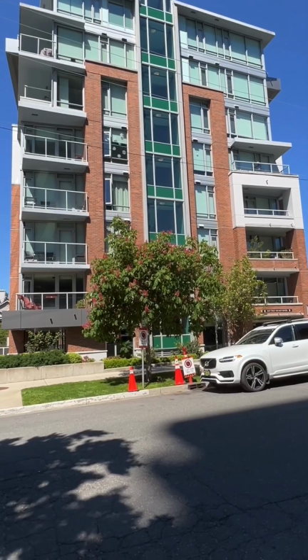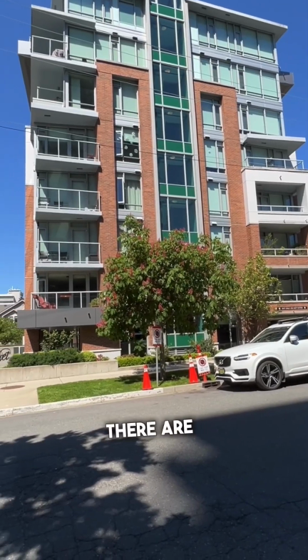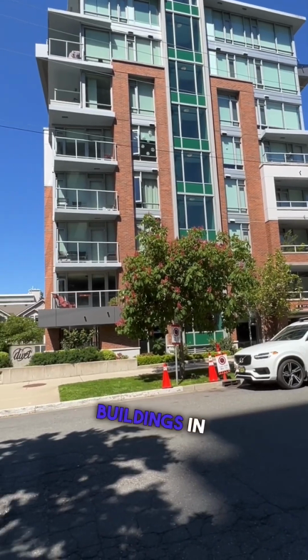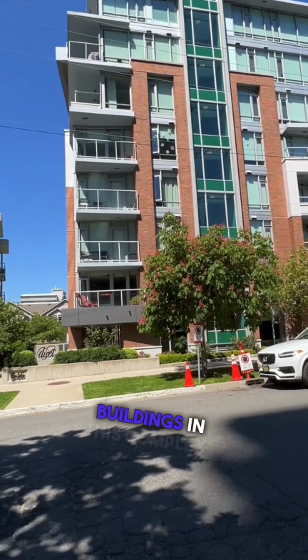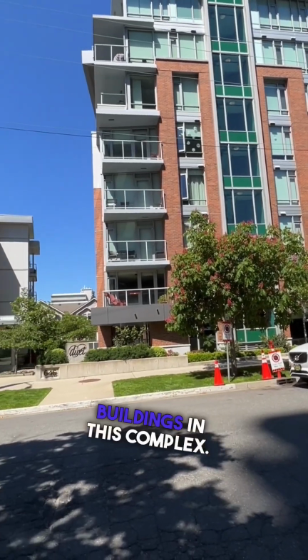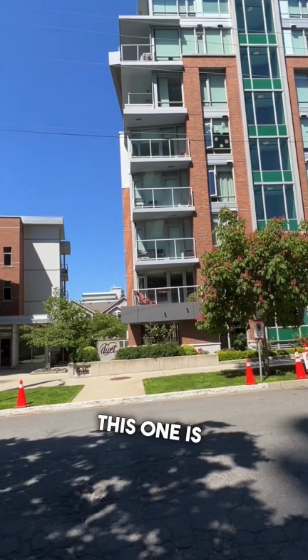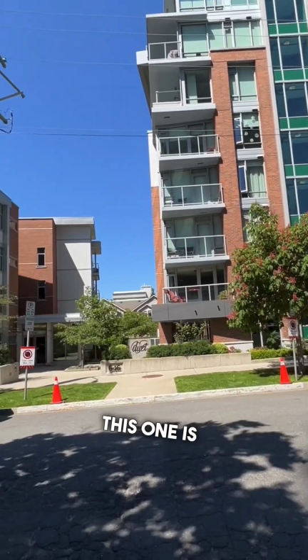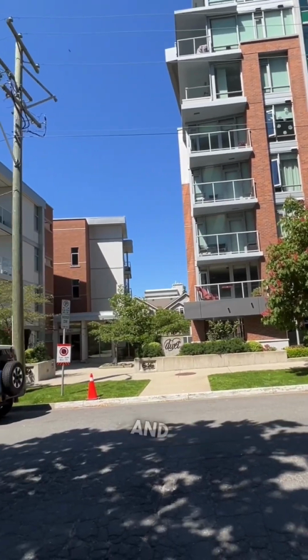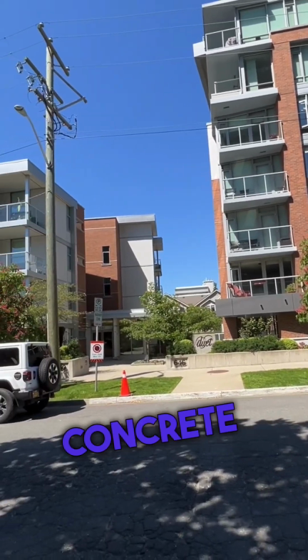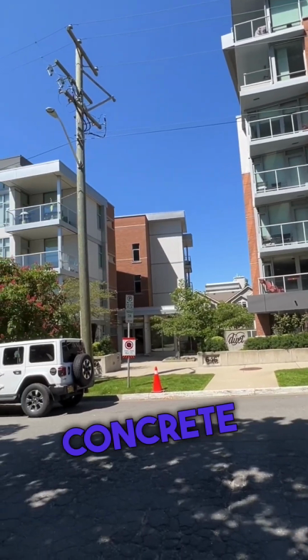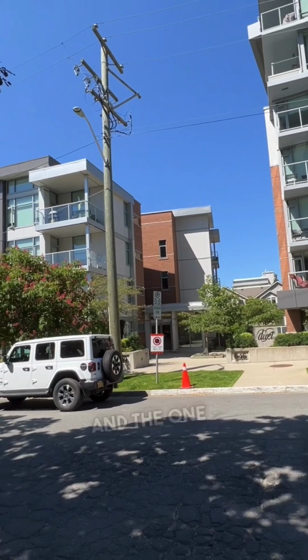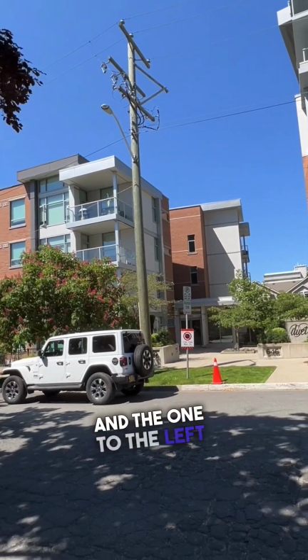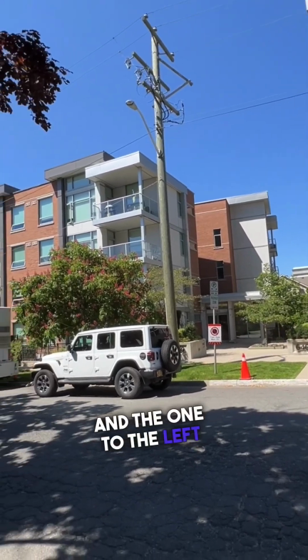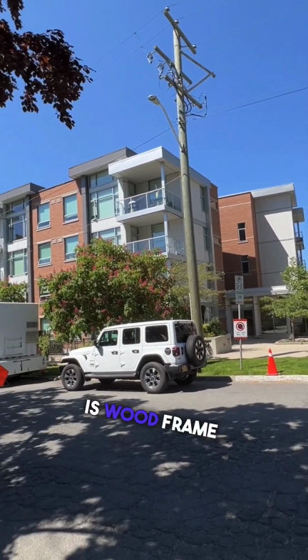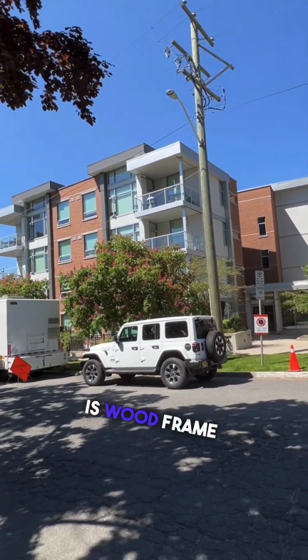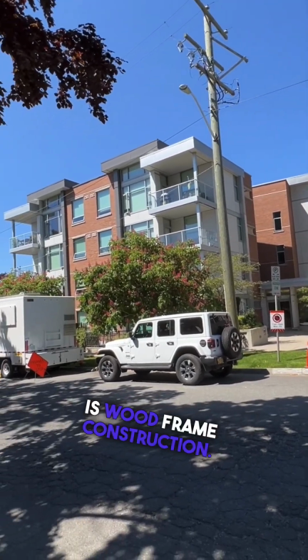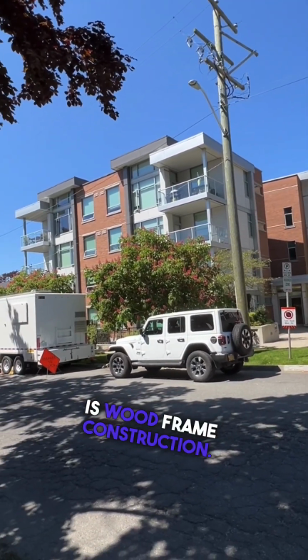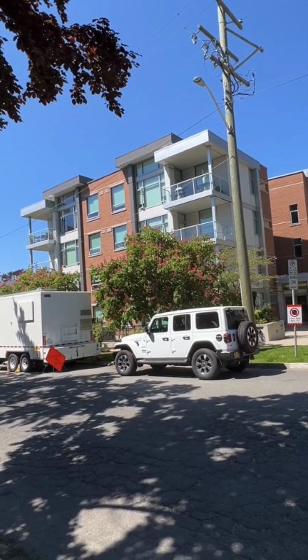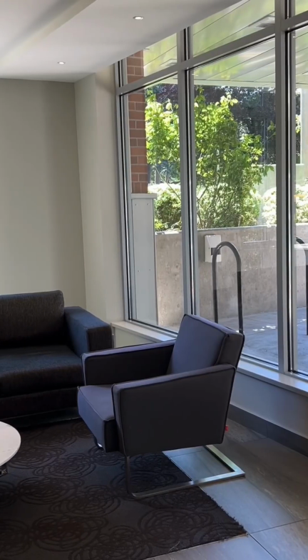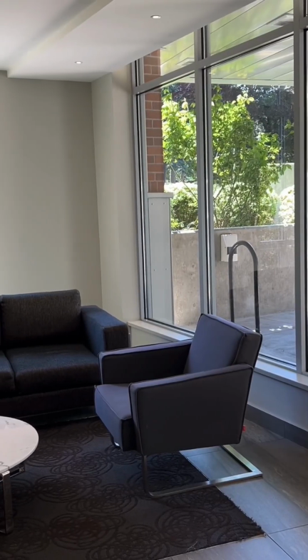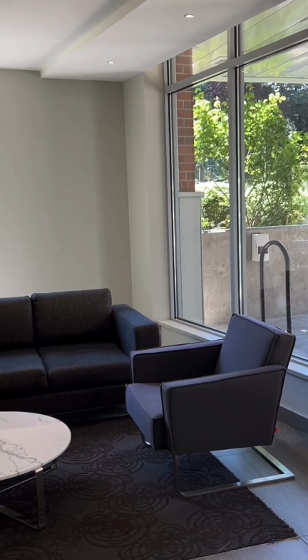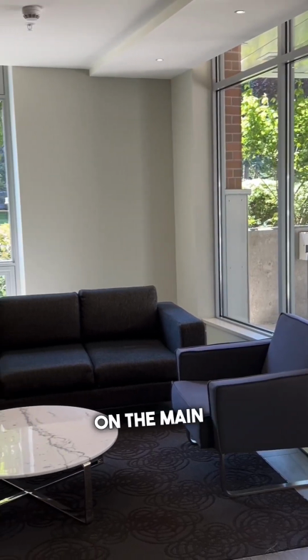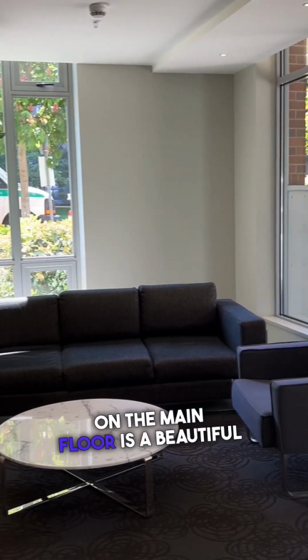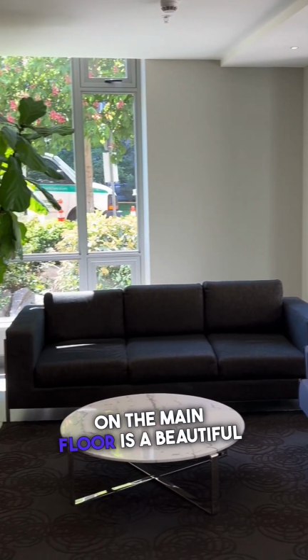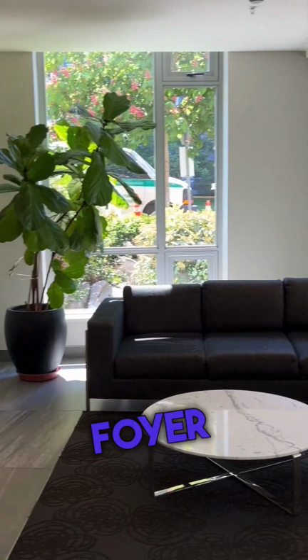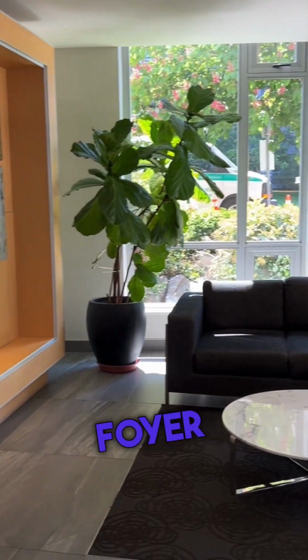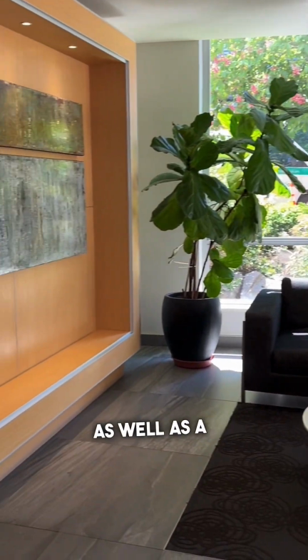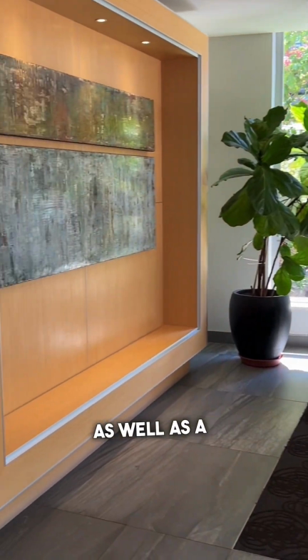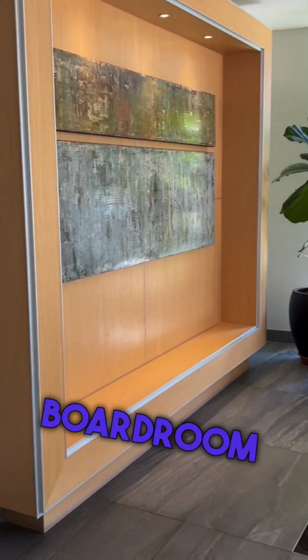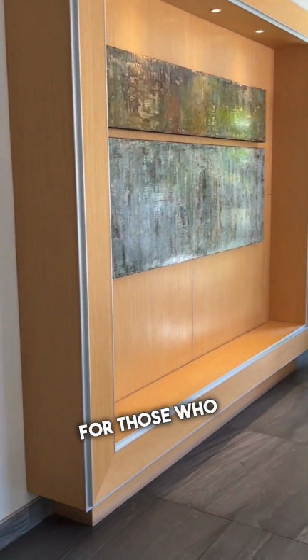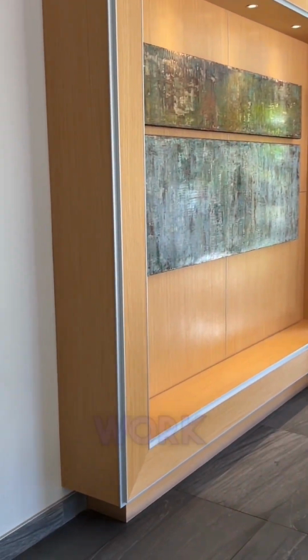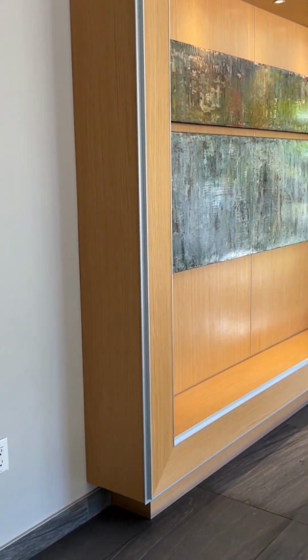There are two buildings in this complex. This one is steel and concrete and the one to the left is wood frame construction. On the main floor is a beautiful foyer as well as a boardroom for those who want to work from home.